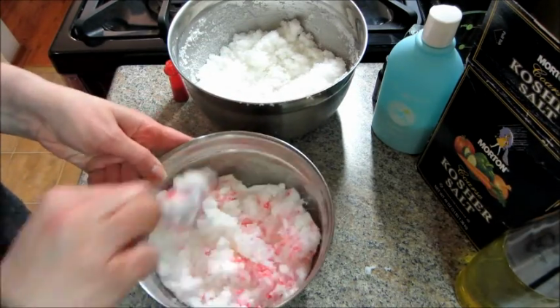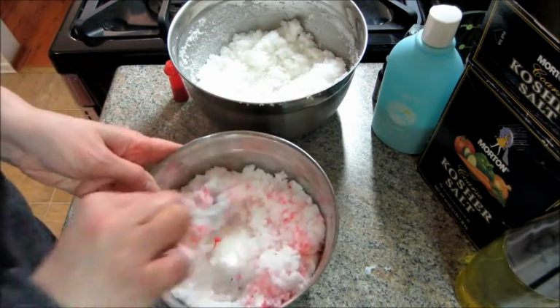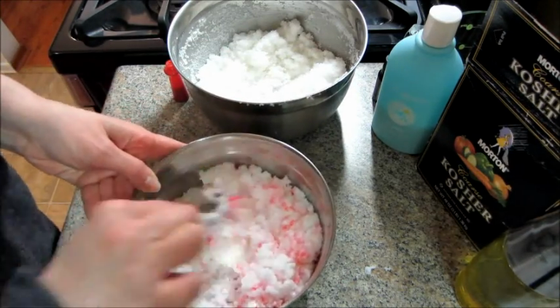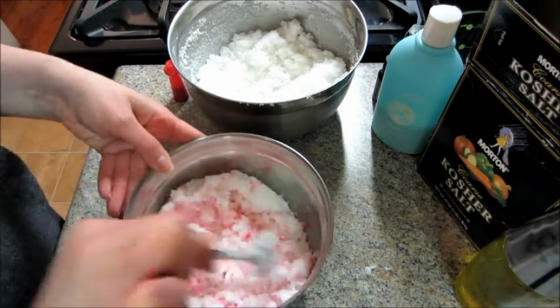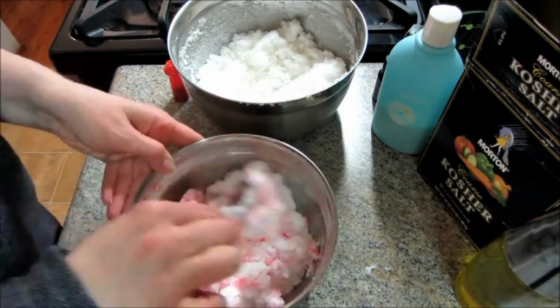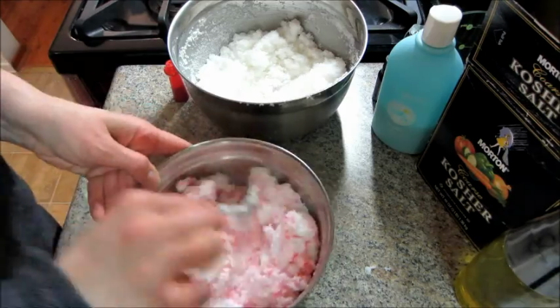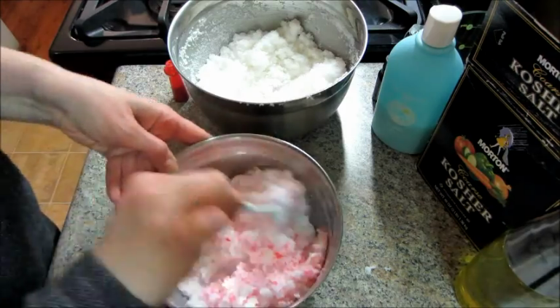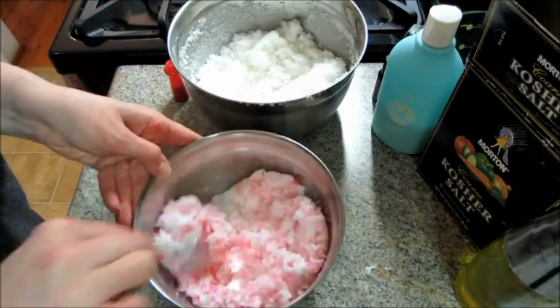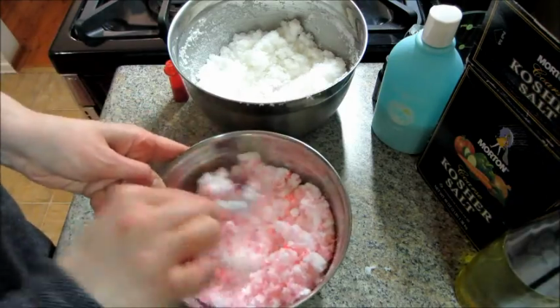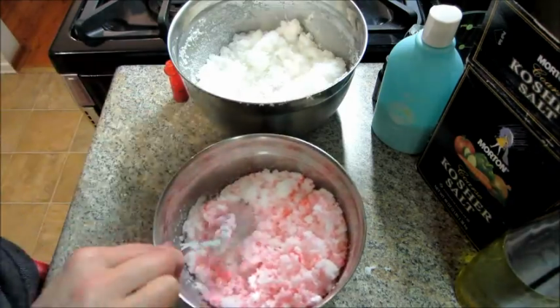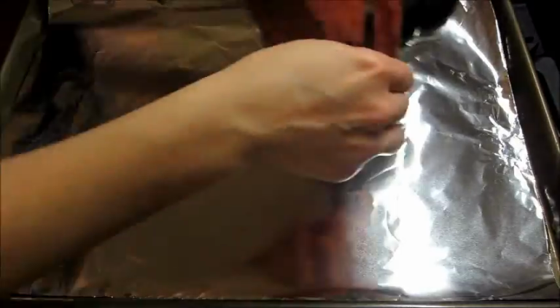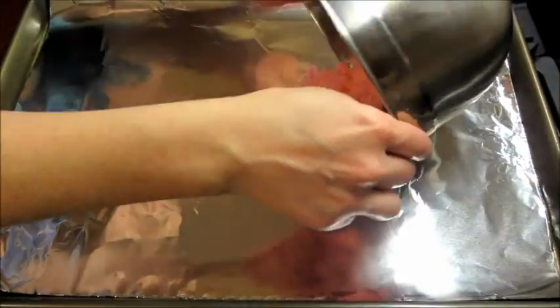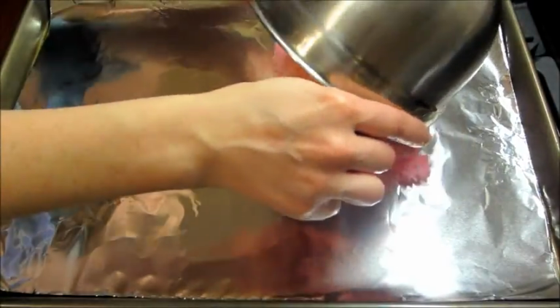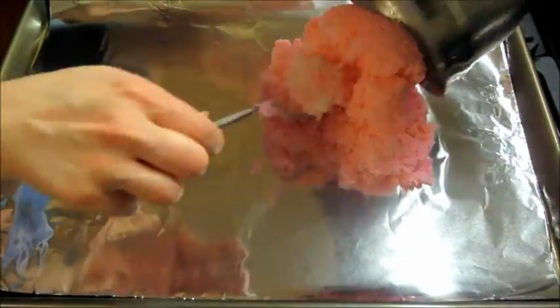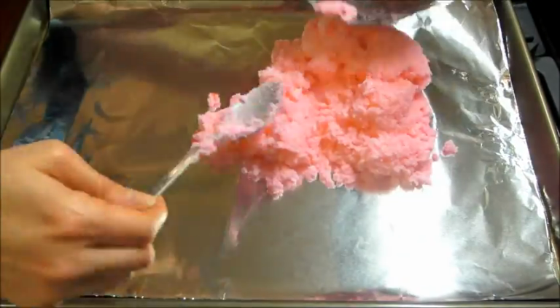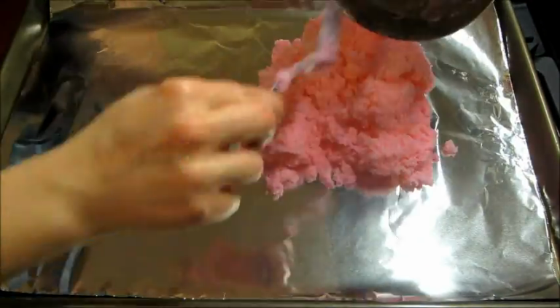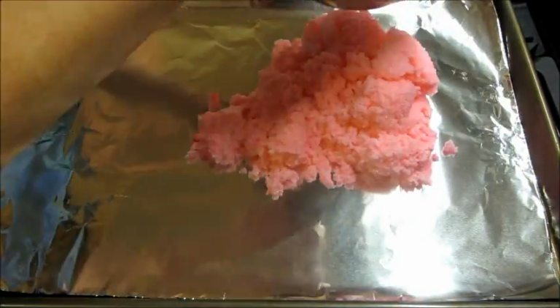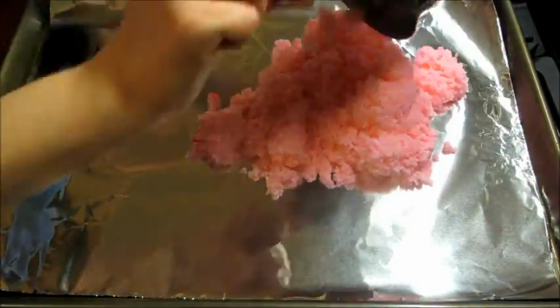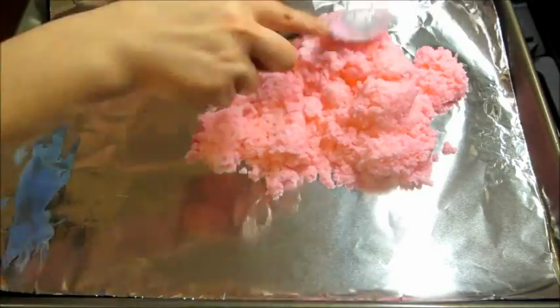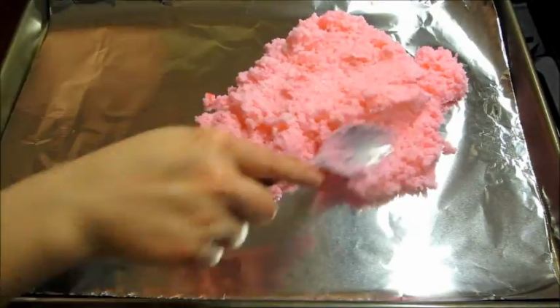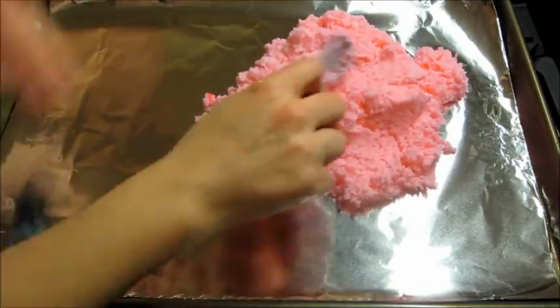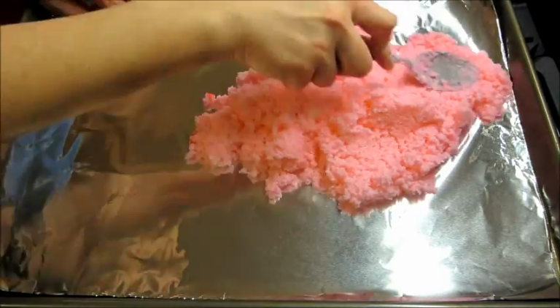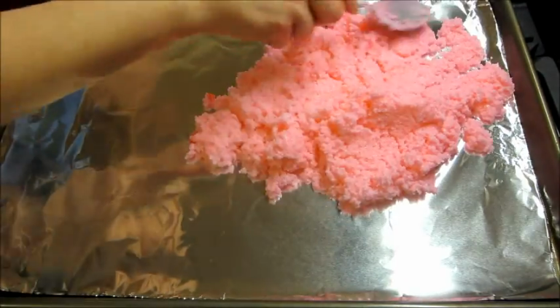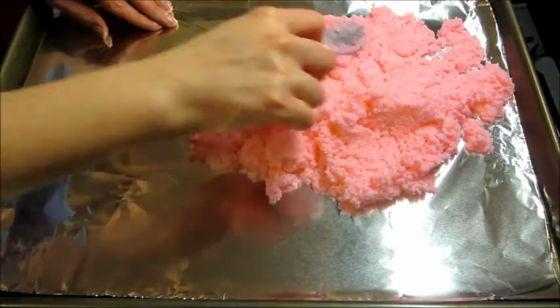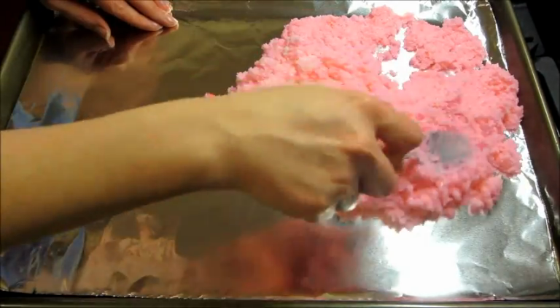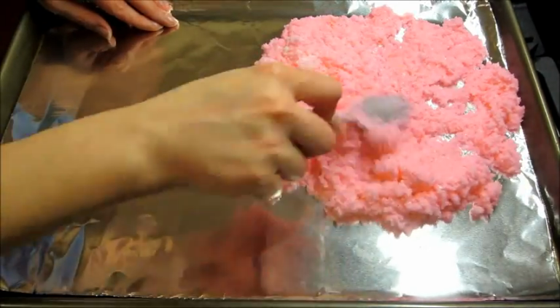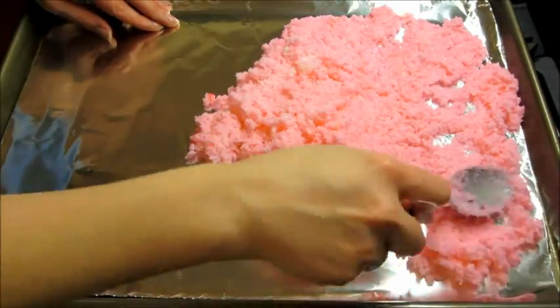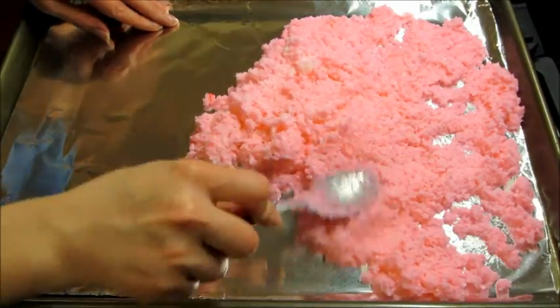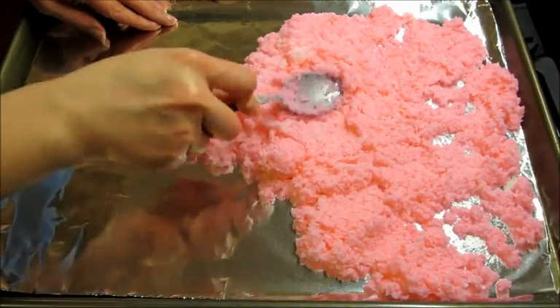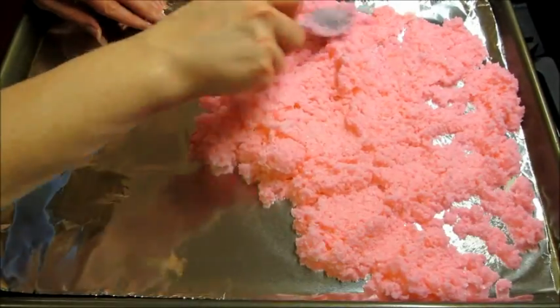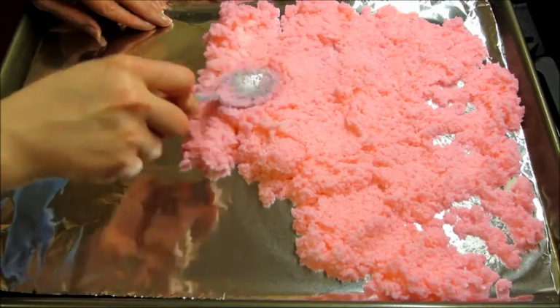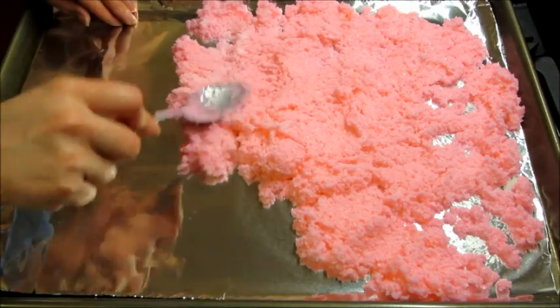Nothing too bright. It won't stain your bathtub or anything. Then when you're done mixing them all together, I dumped it on a lined baking sheet and spread it to a thin layer and let it set overnight just to kind of dry out a little bit.